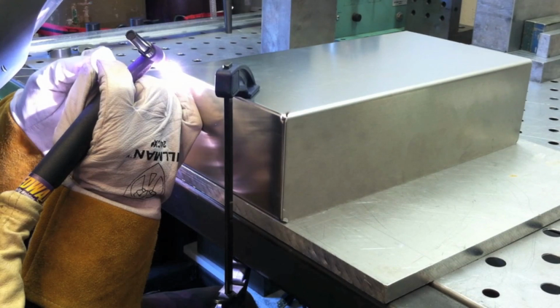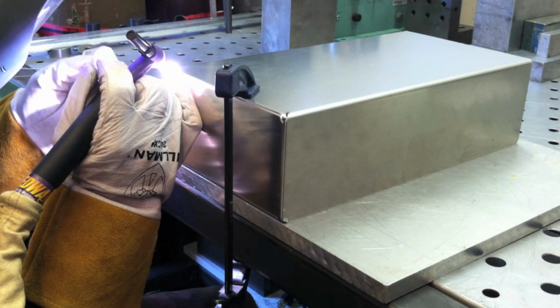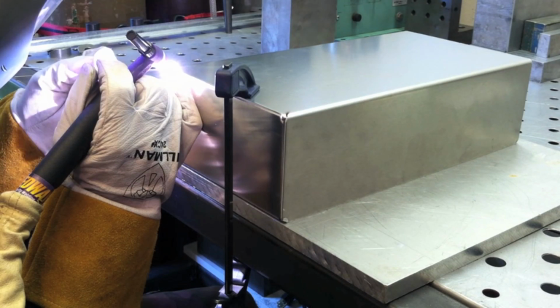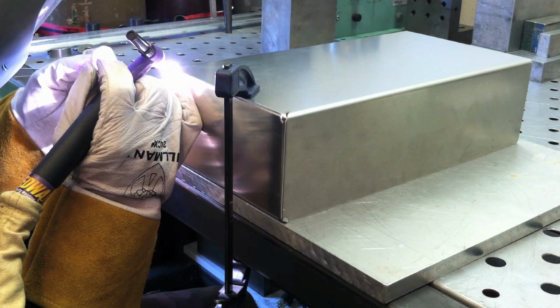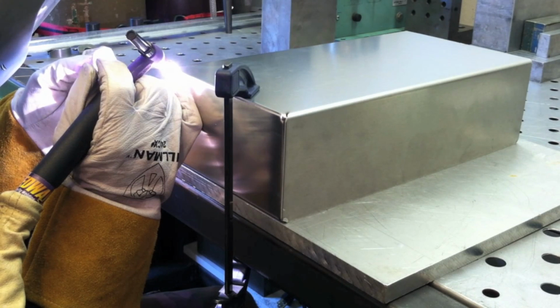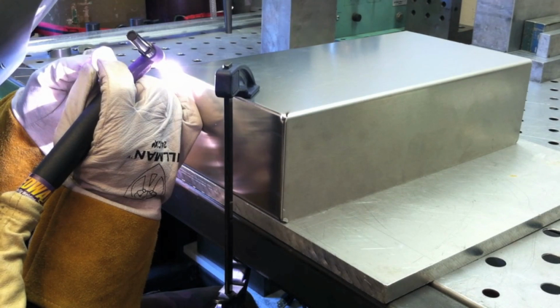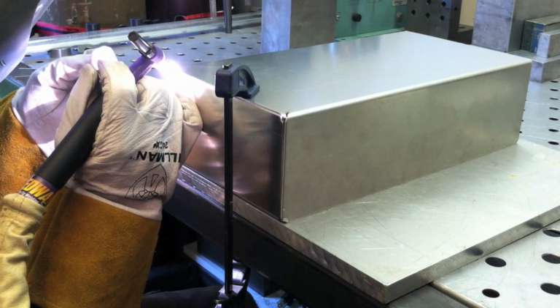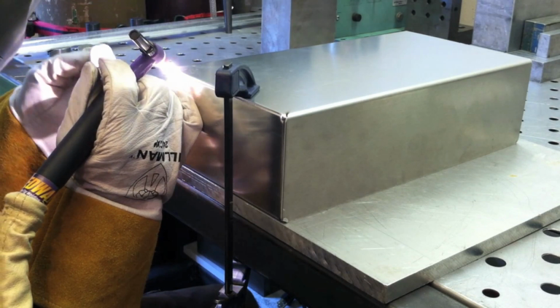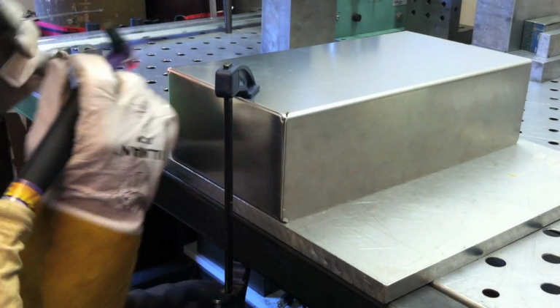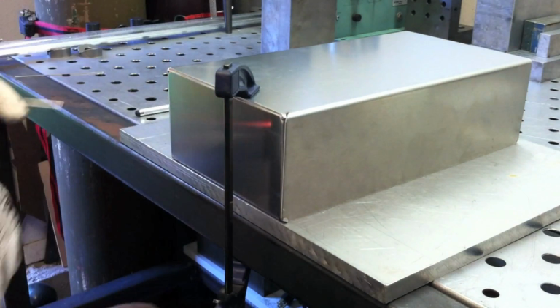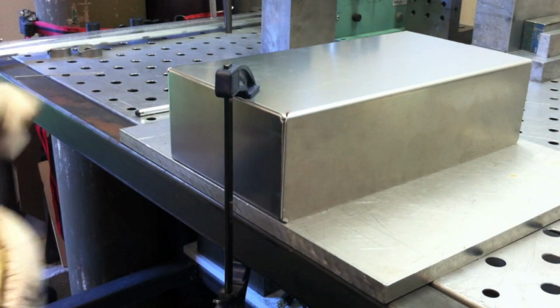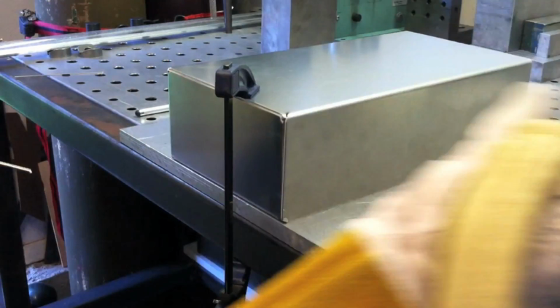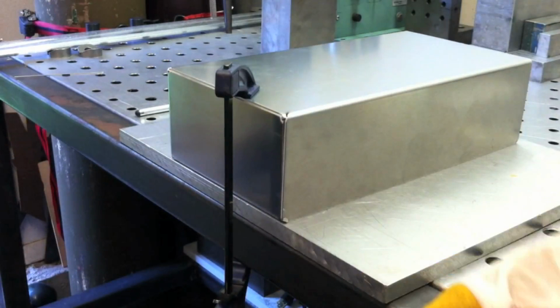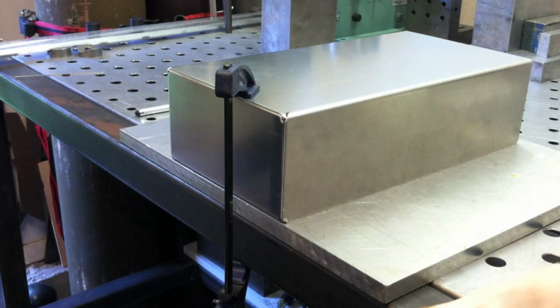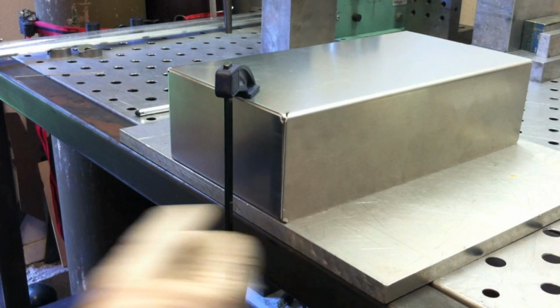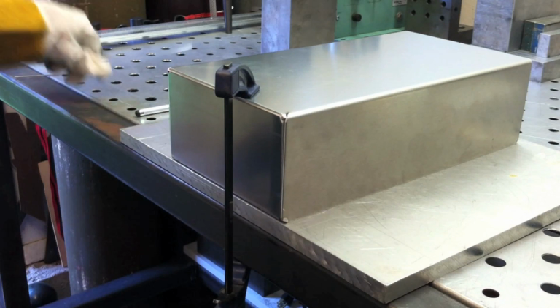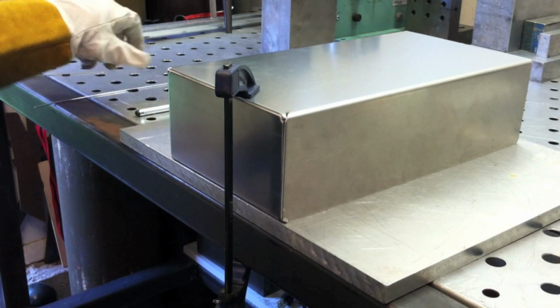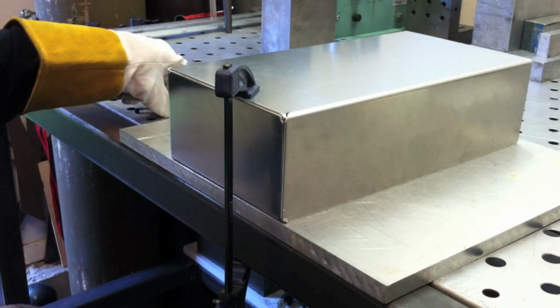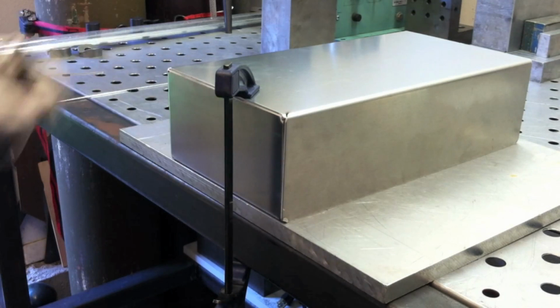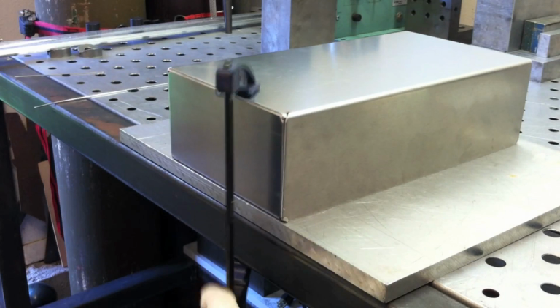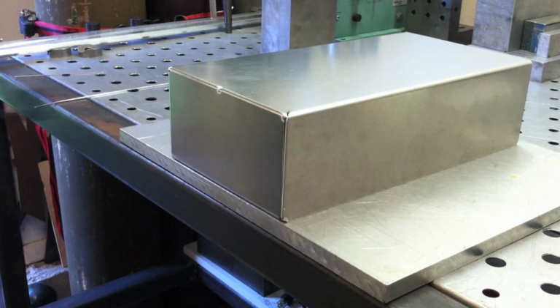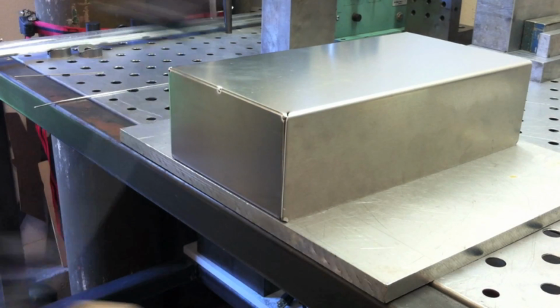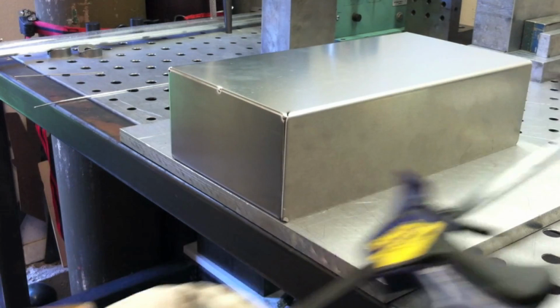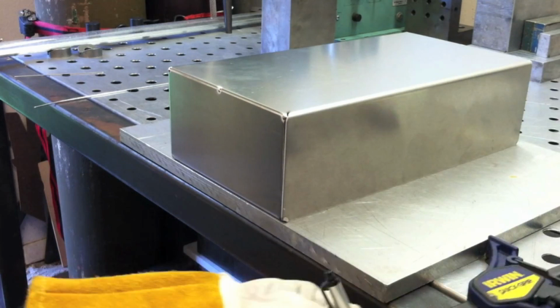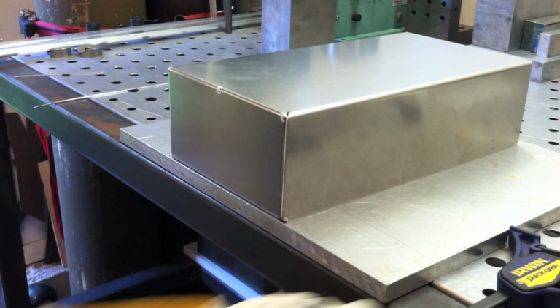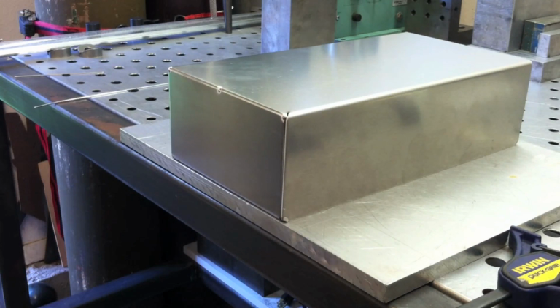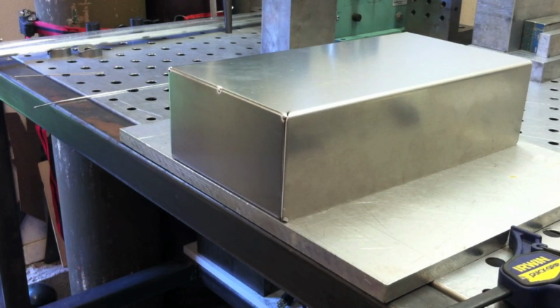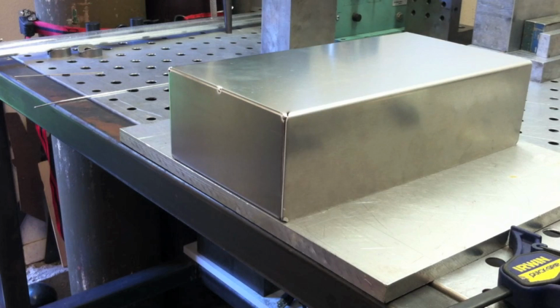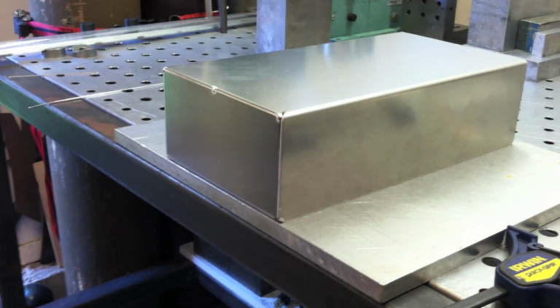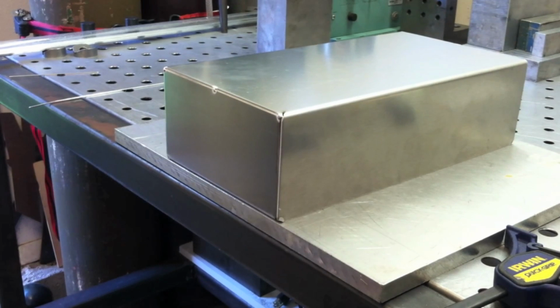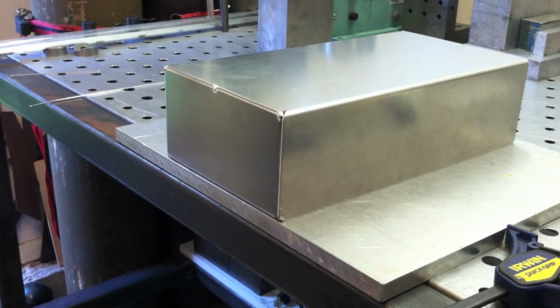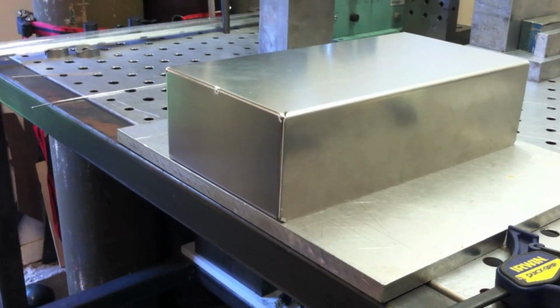Roy is using a WeldTech Speedway SW320 torch here. It's a water-cooled 320-amp torch, but it uses the same hardware as any number 9 or 20 style torch.